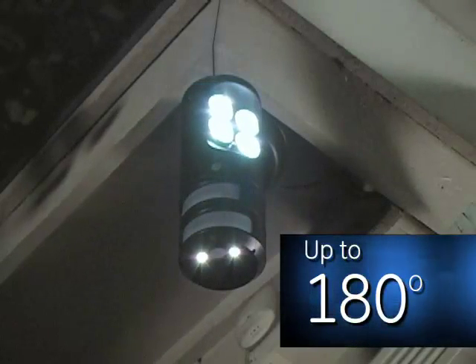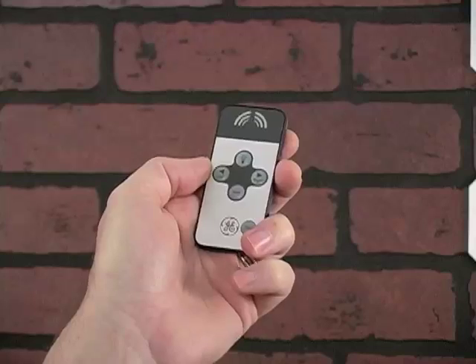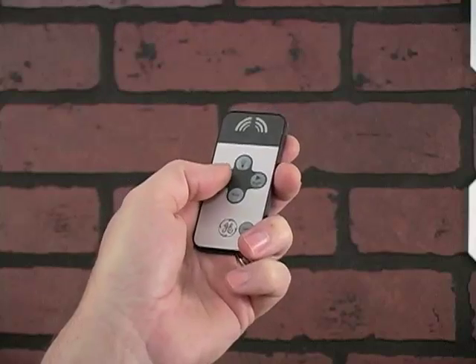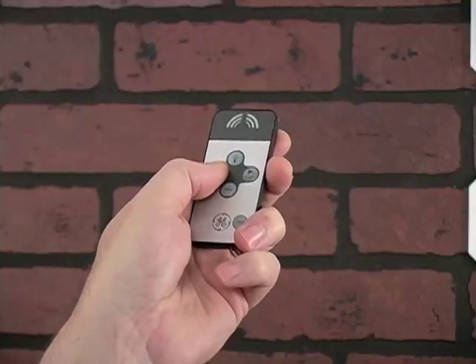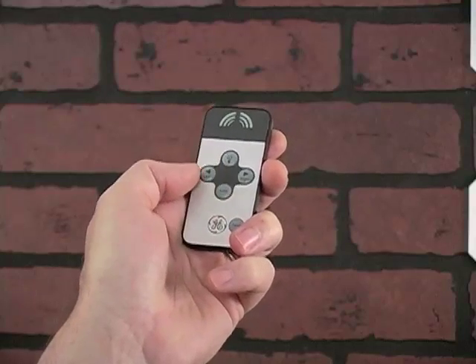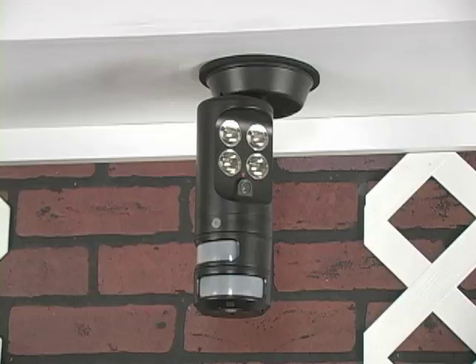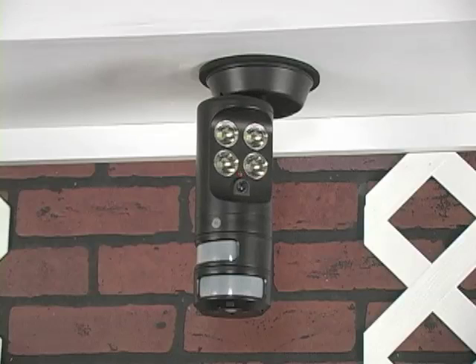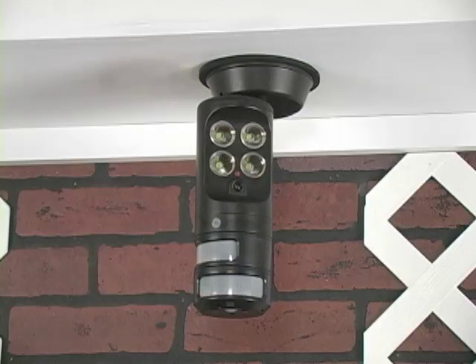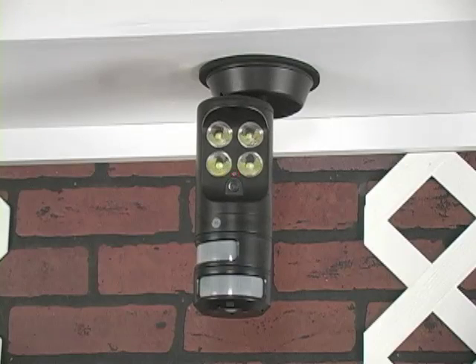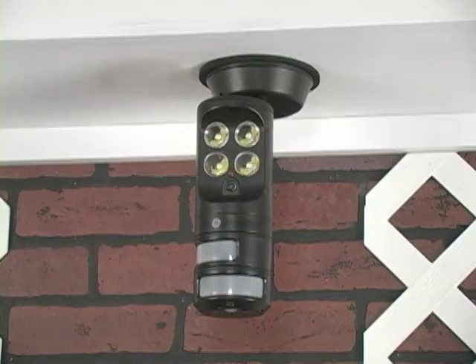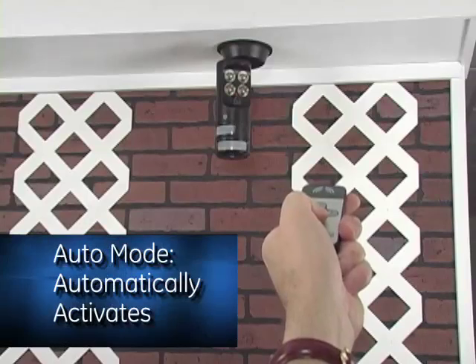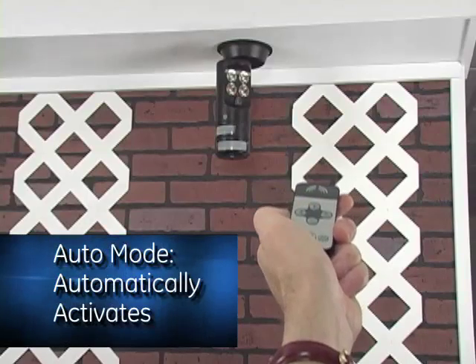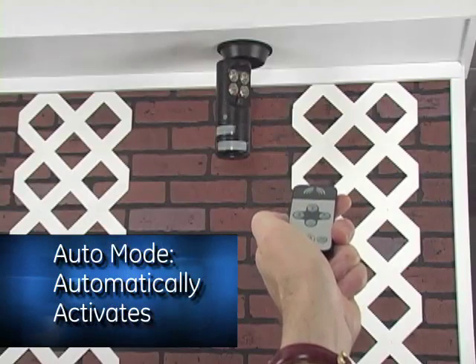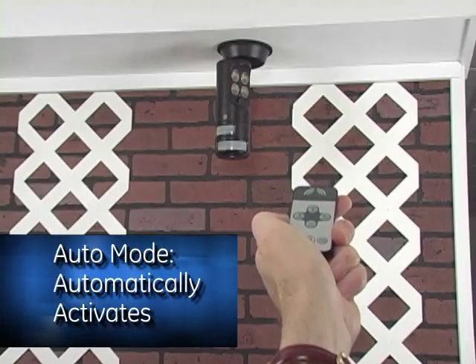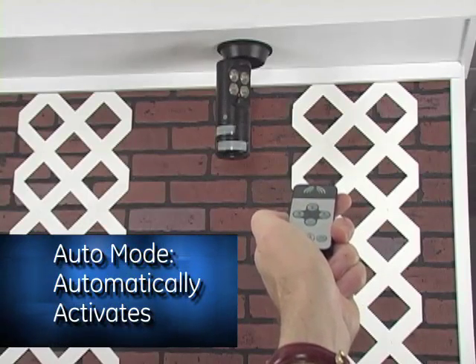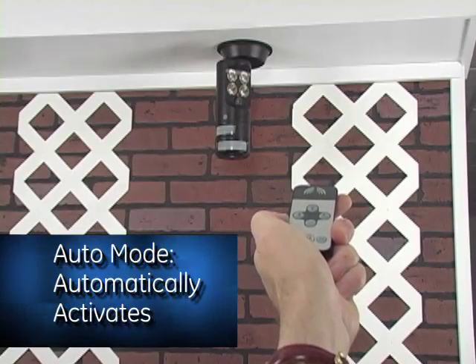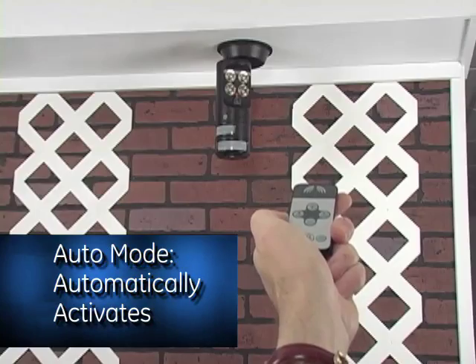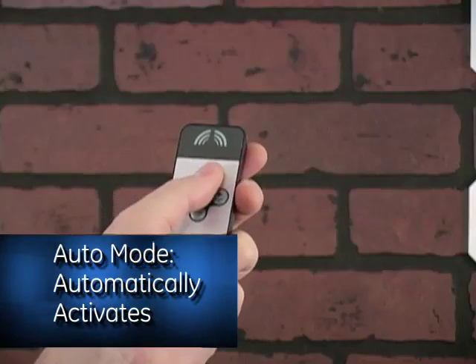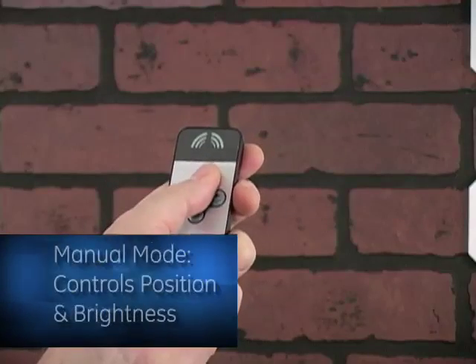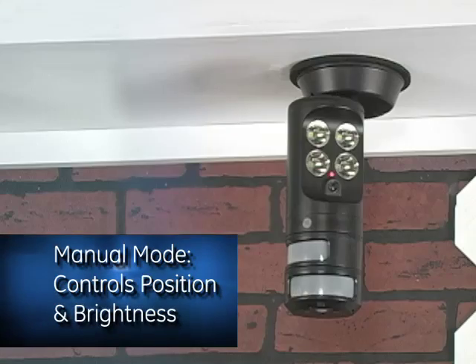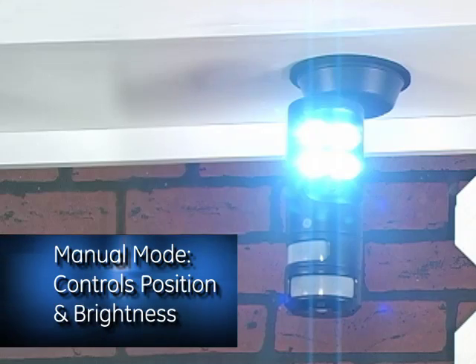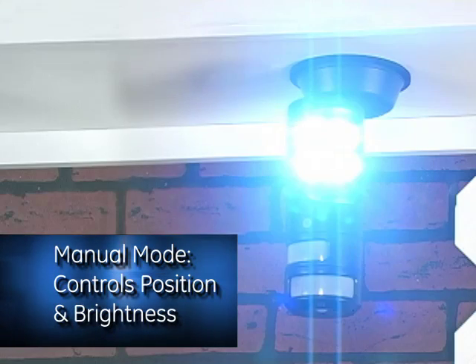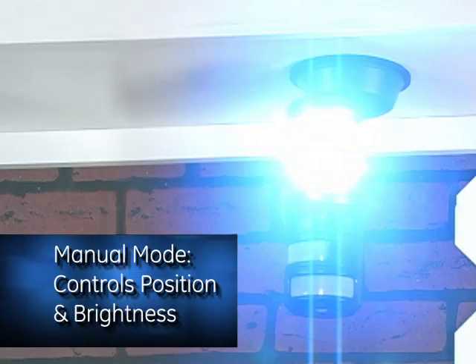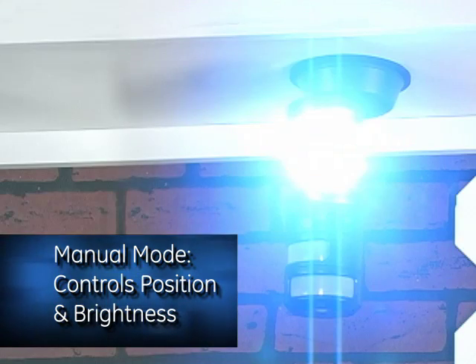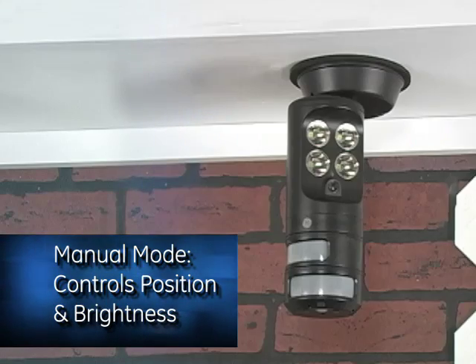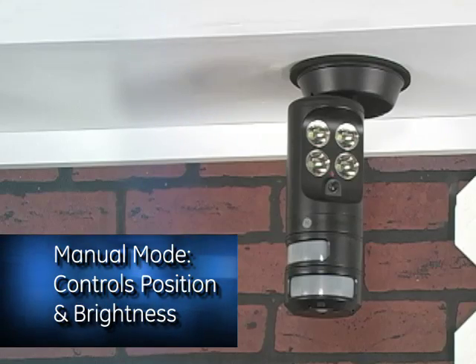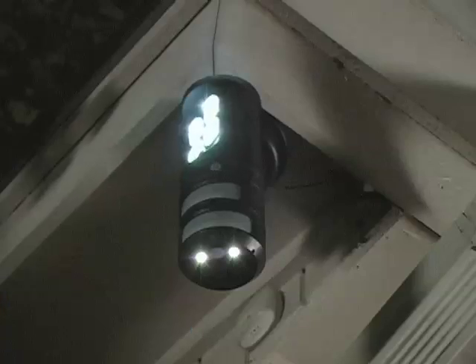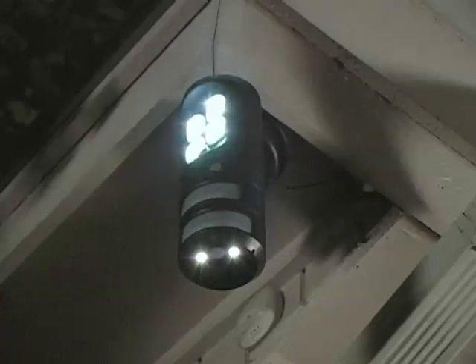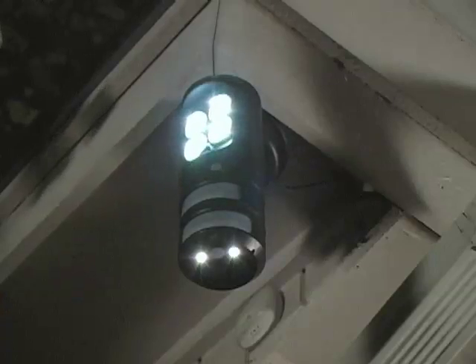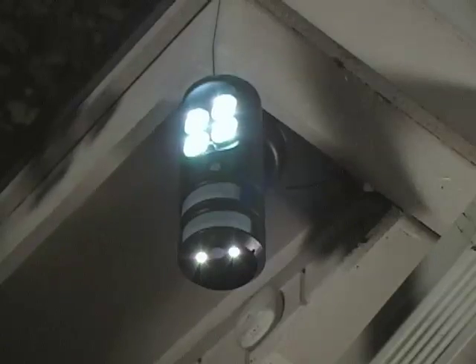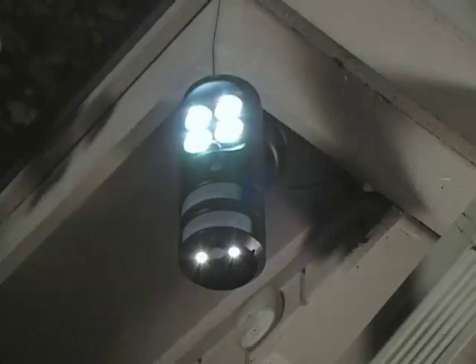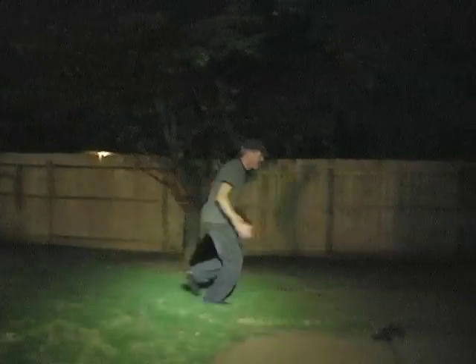Easily operate the spotlight using the included remote control. Choose from auto mode, which automatically activates, or manual mode to control the position and brightness levels. Super bright LEDs ensure you'll never miss anything again.